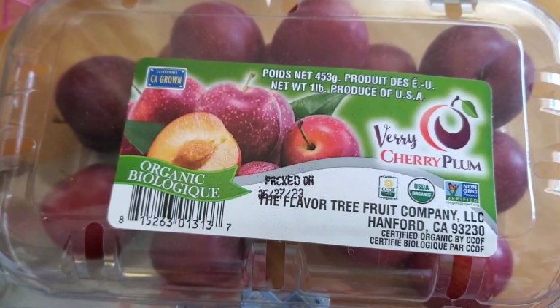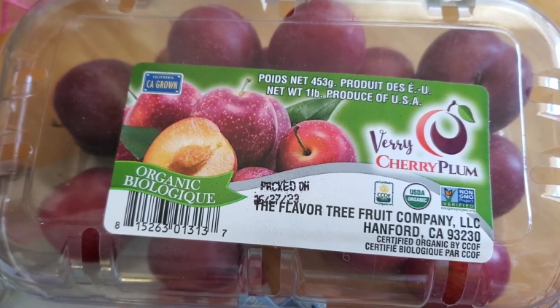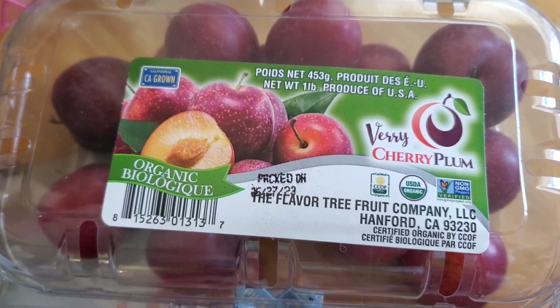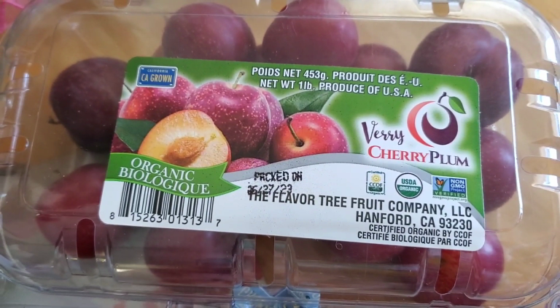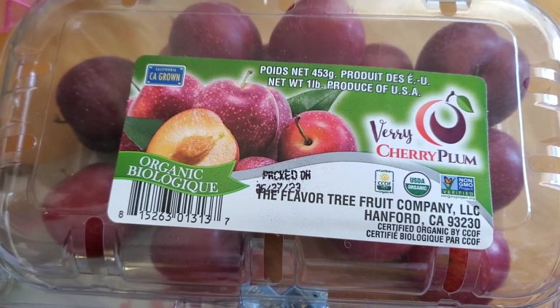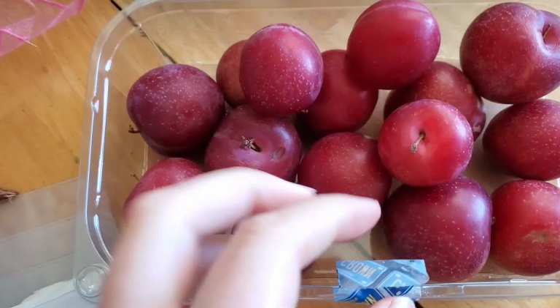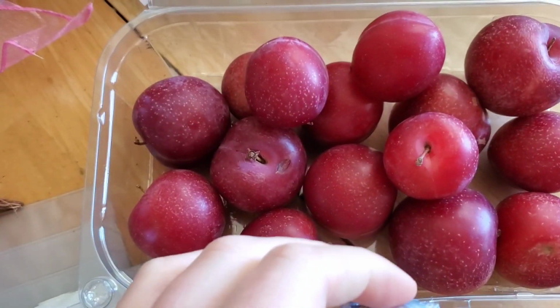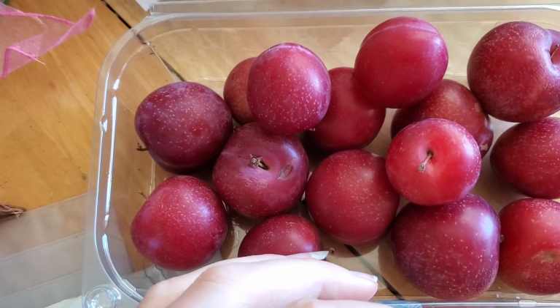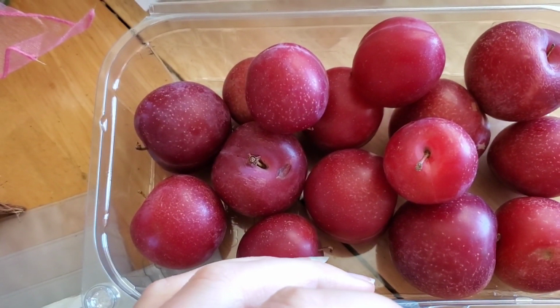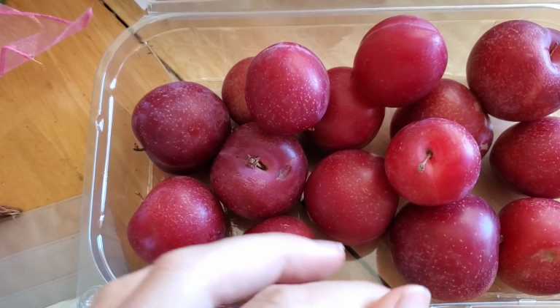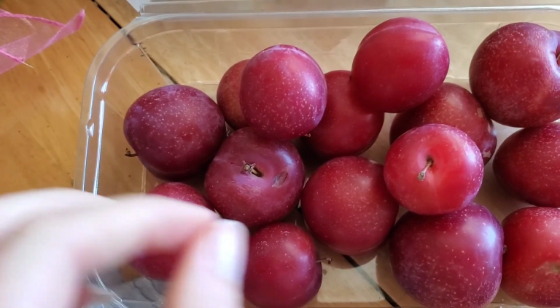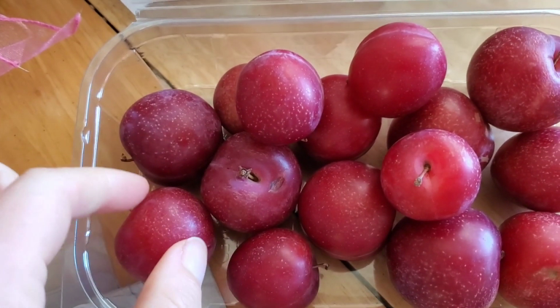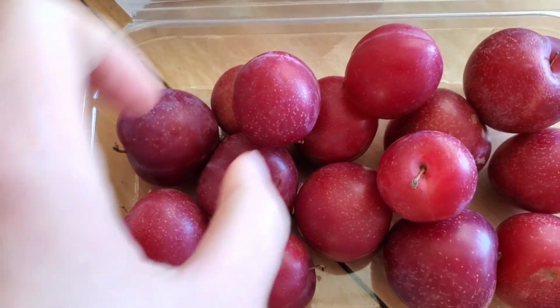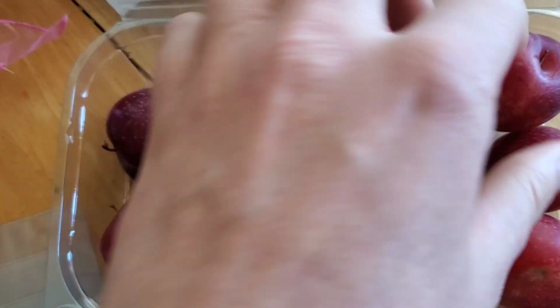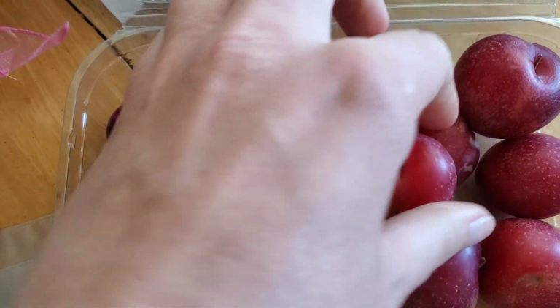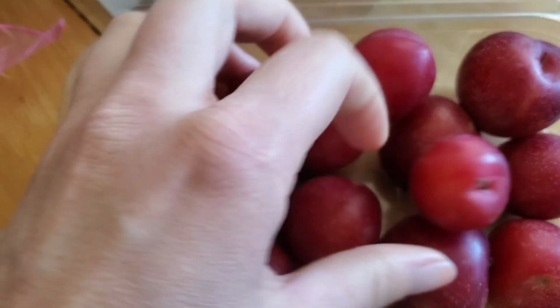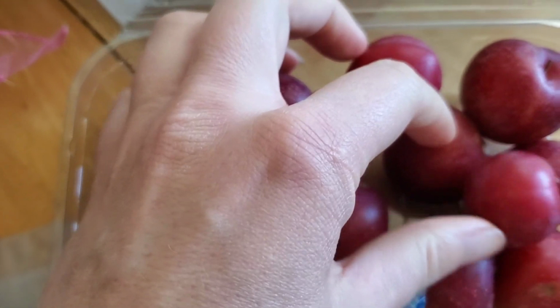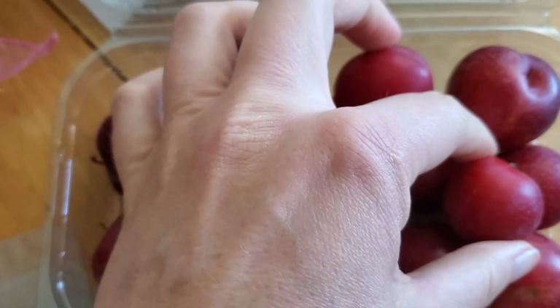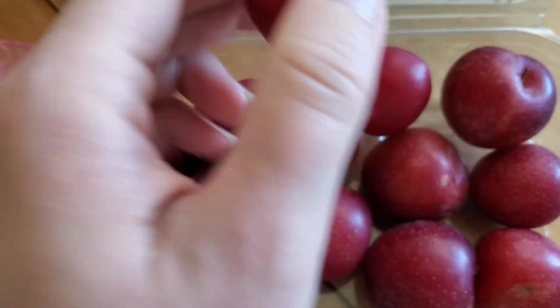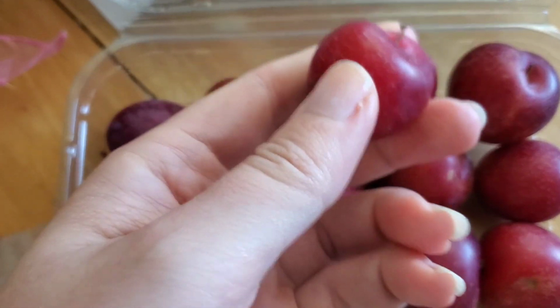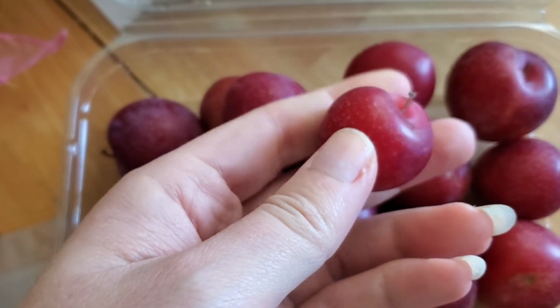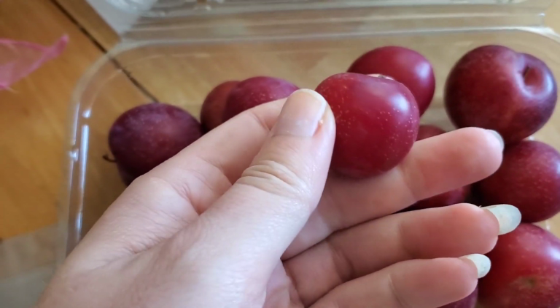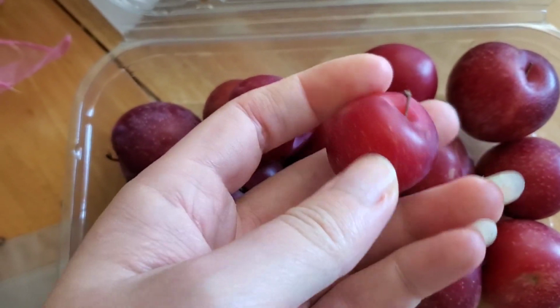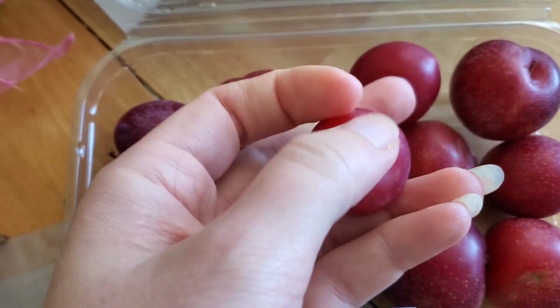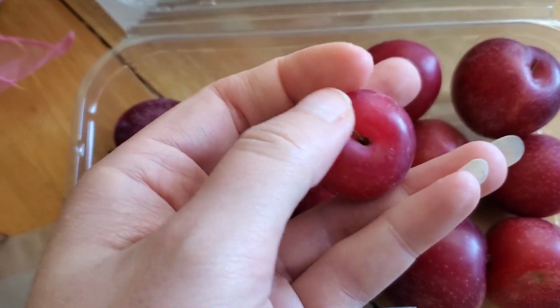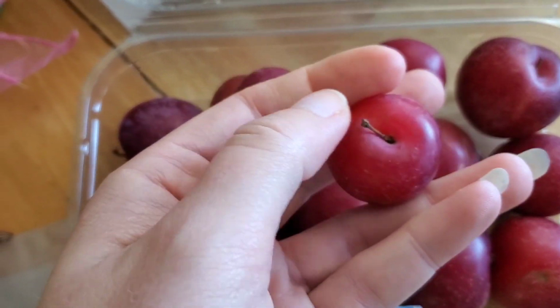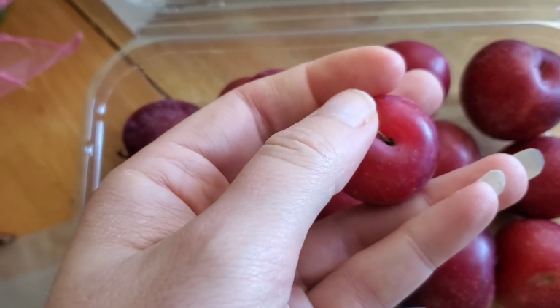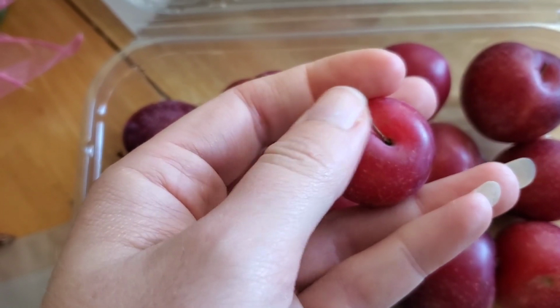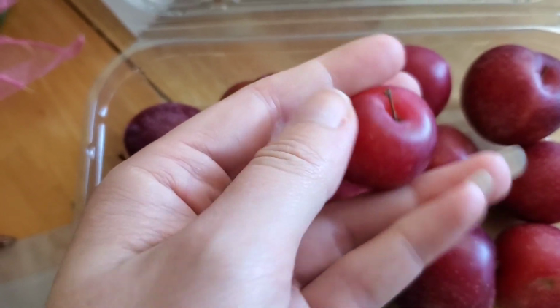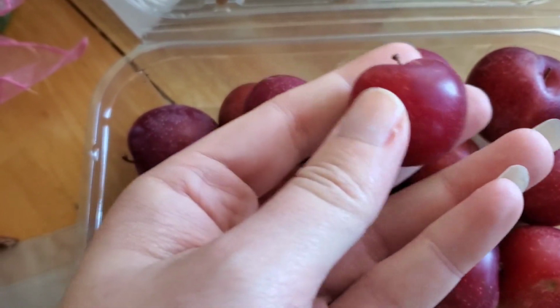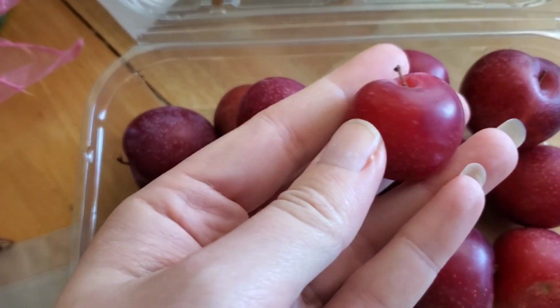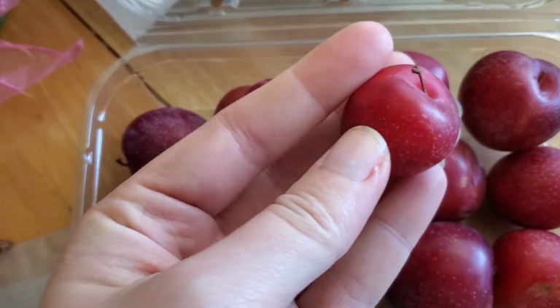And we got these cherry plums. They taste like plums but they're small, sort of like cherries, and they left the stems on them so they kind of look like a cherry.